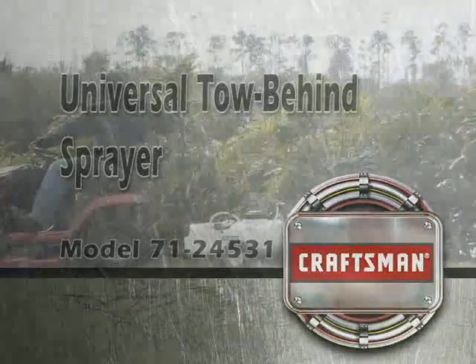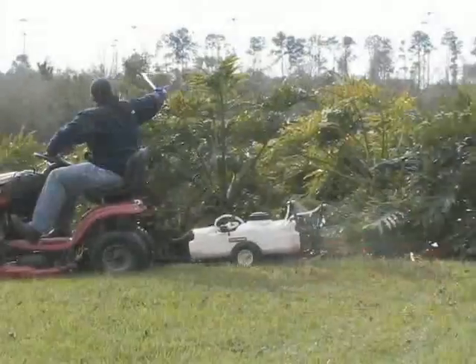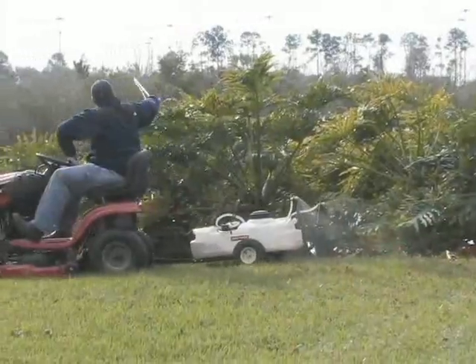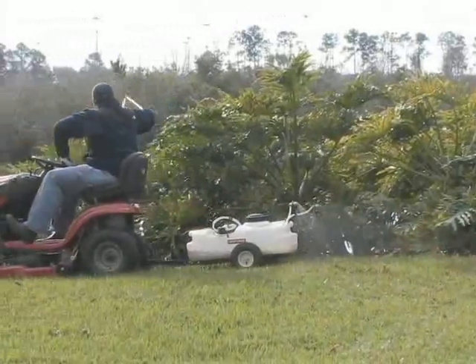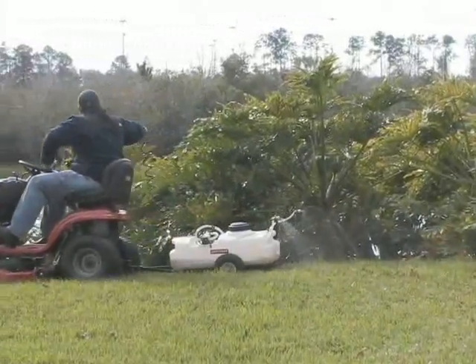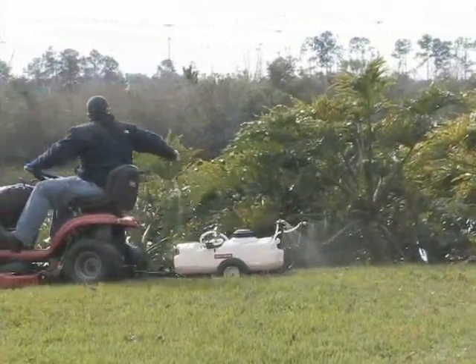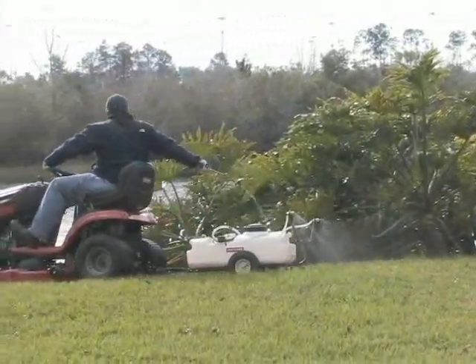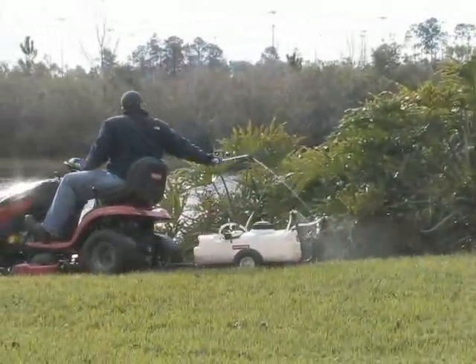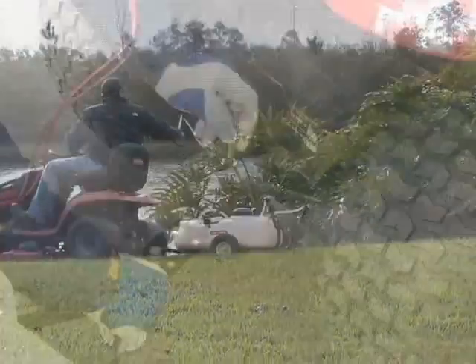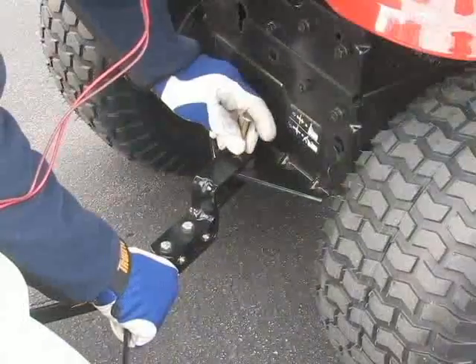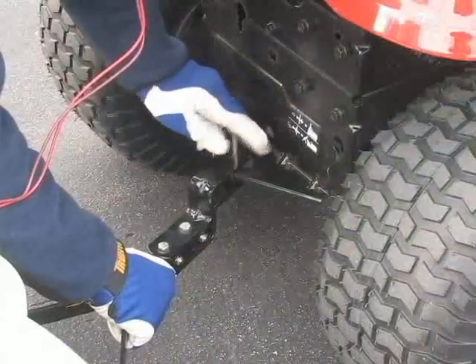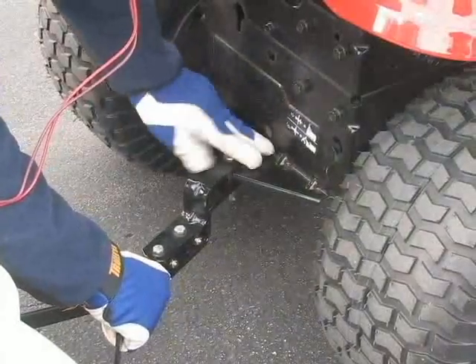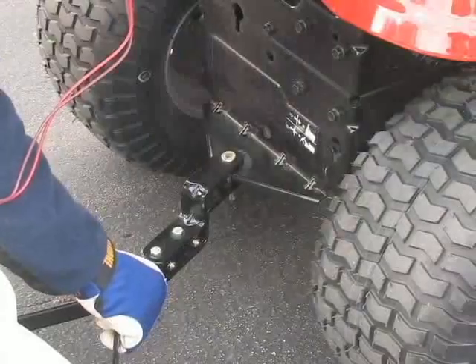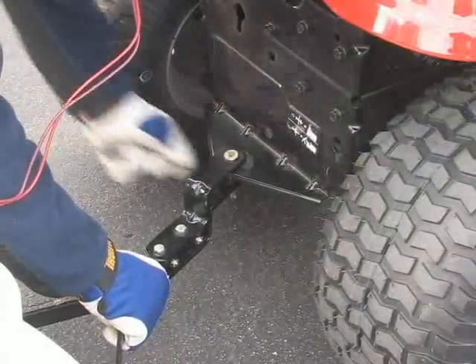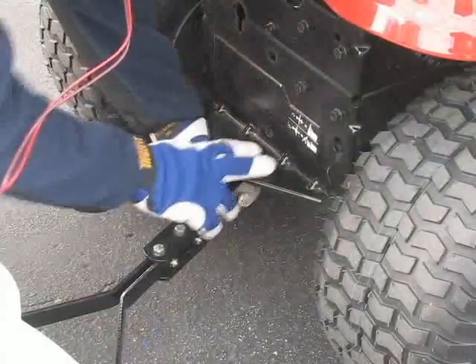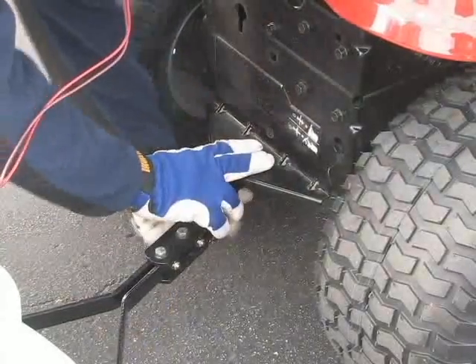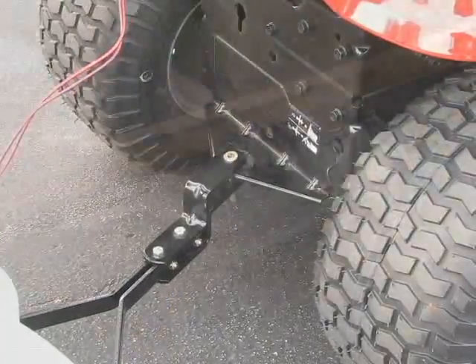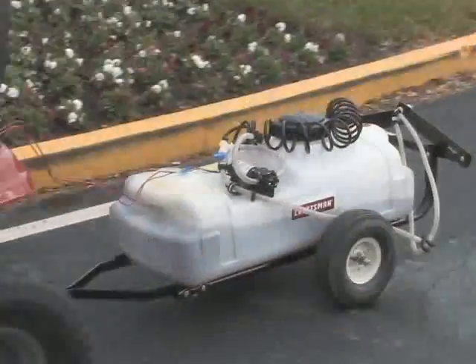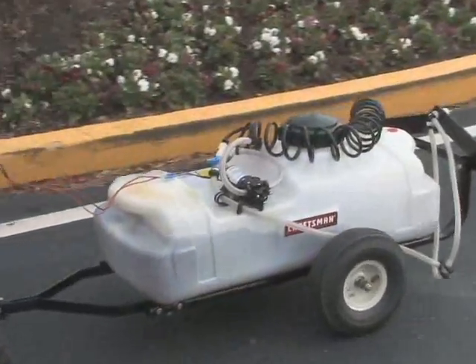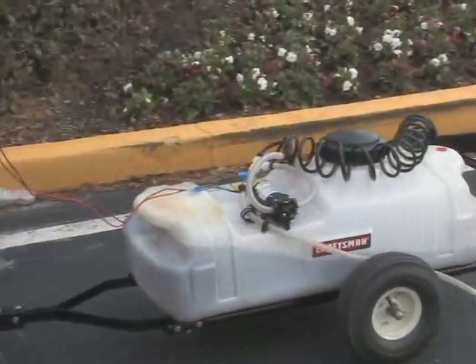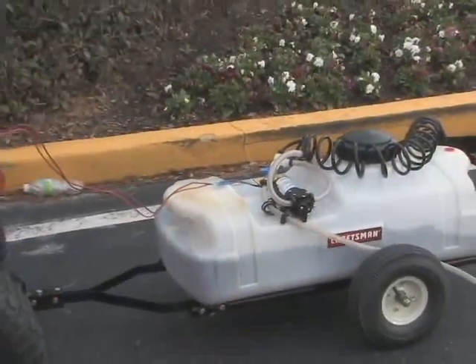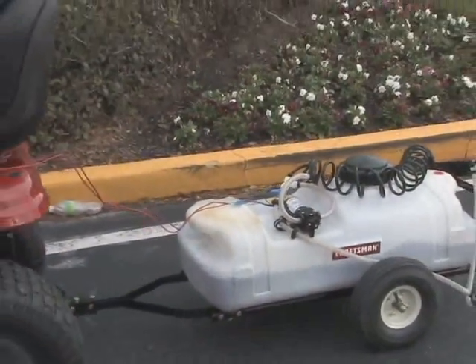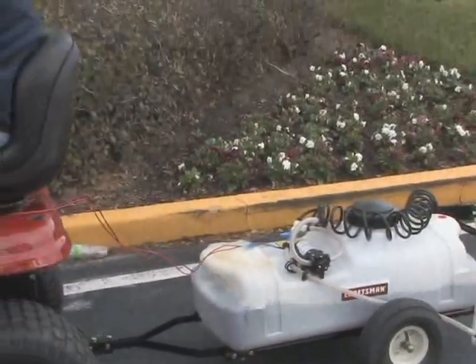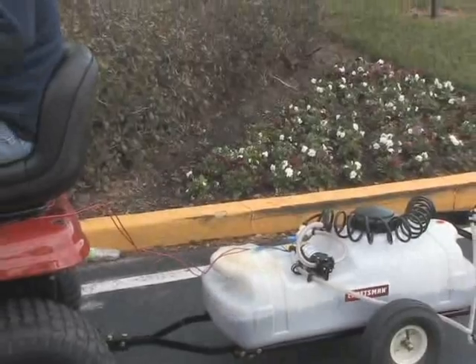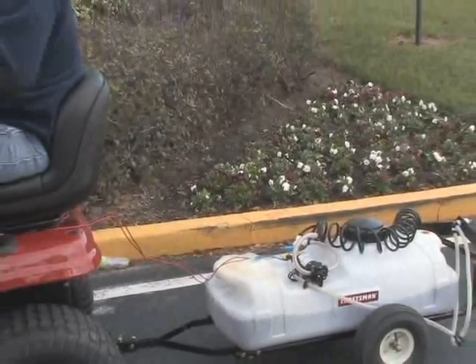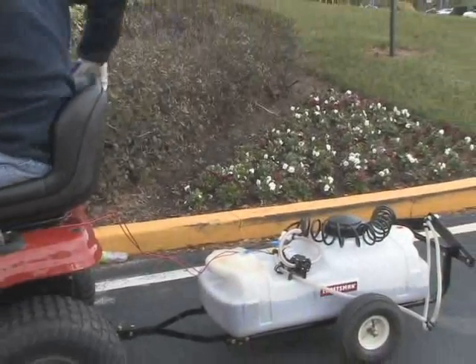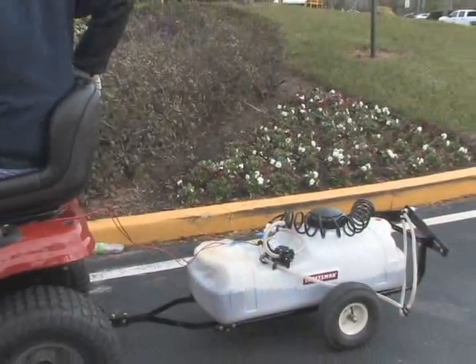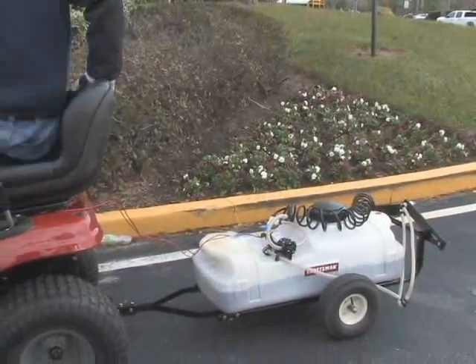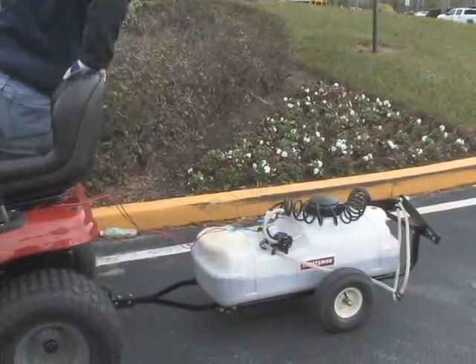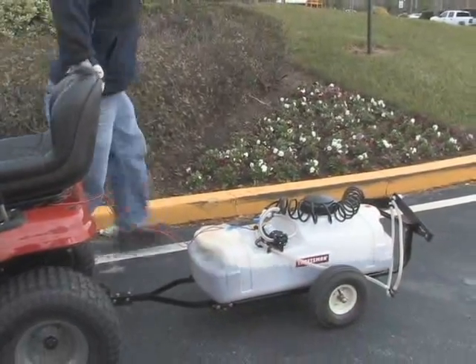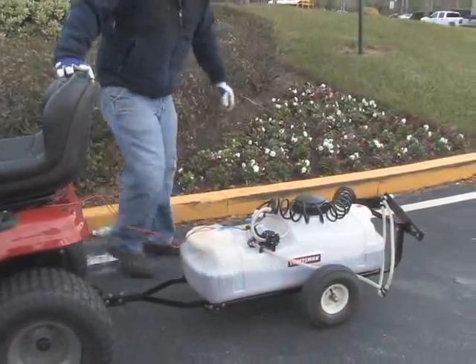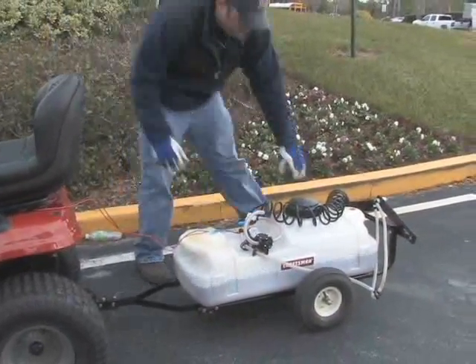The Universal Craftsman Tow-Behind Sprayer is easy to use and attach with a hitch pin to the tractor, making it universal to any brand of tractor or riding mower. A 15-gallon tank allows you to quickly apply herbicide, insecticides, and fertilizers.